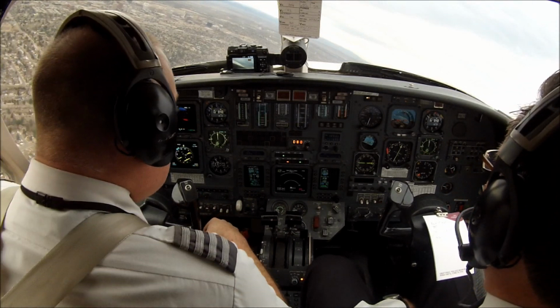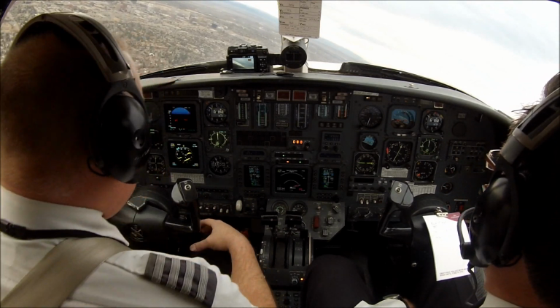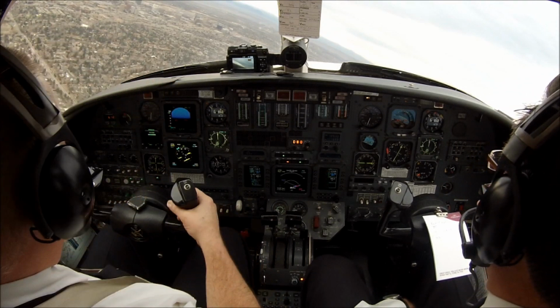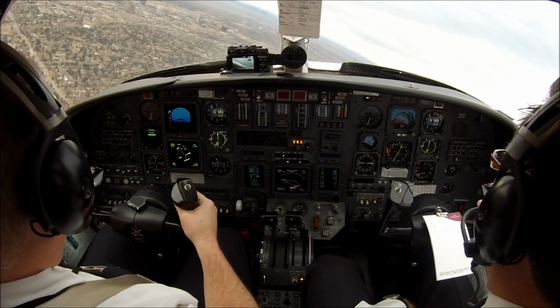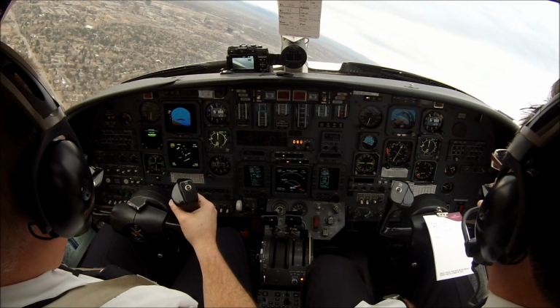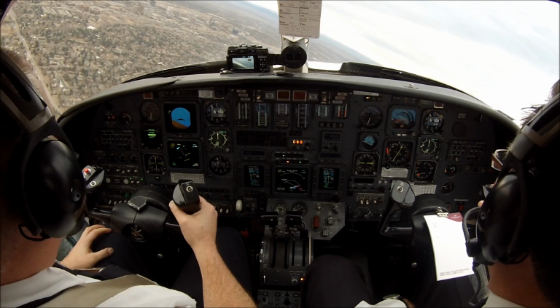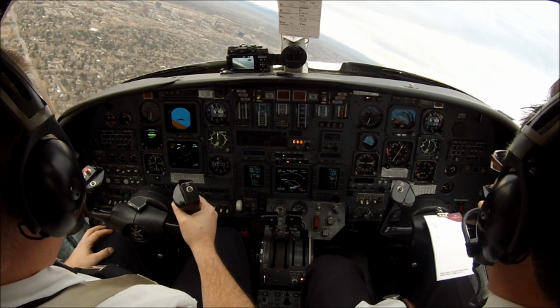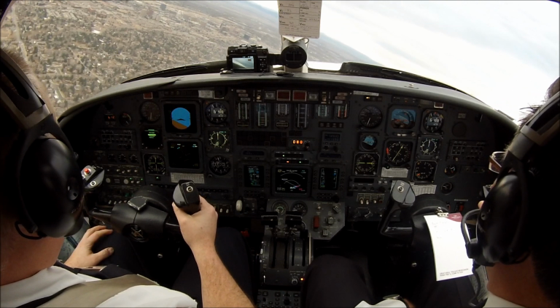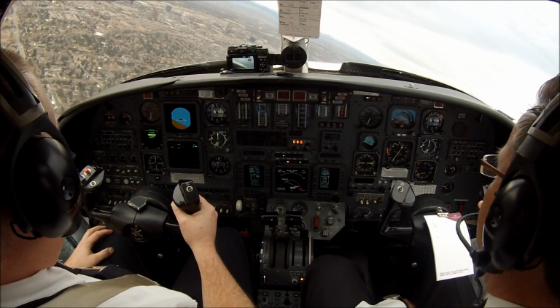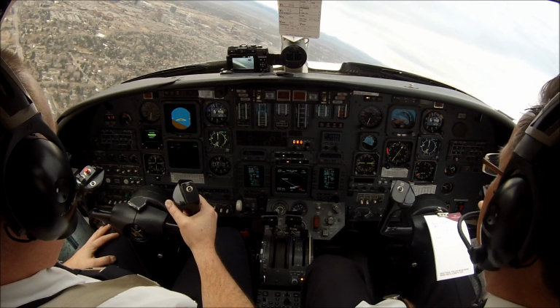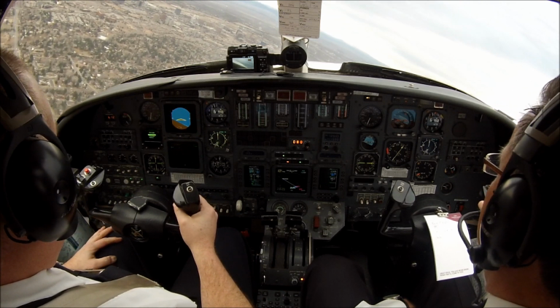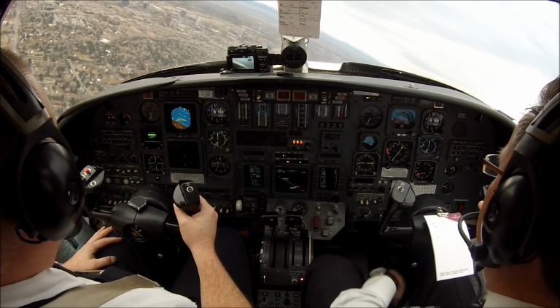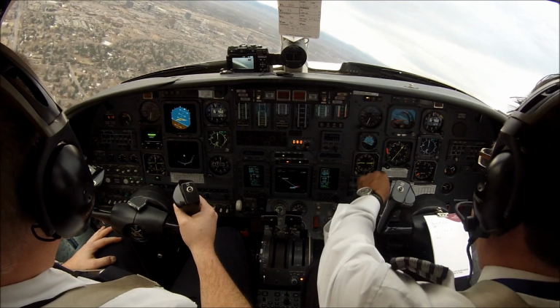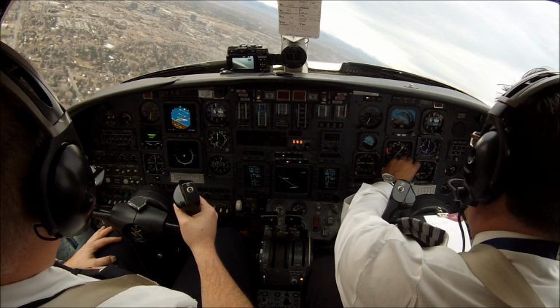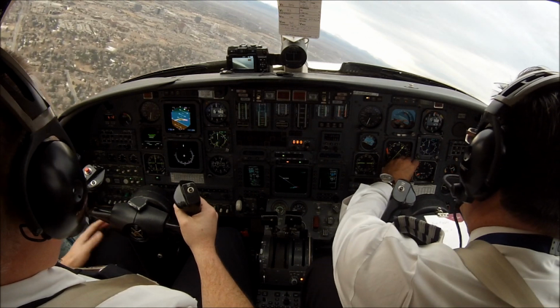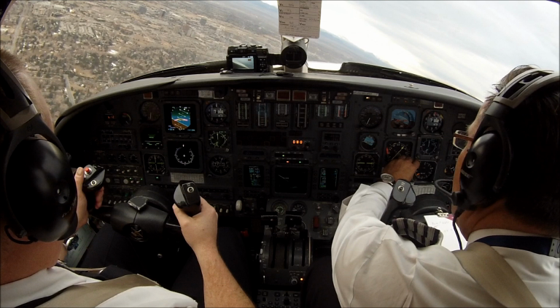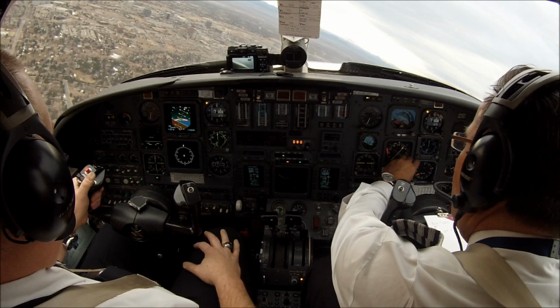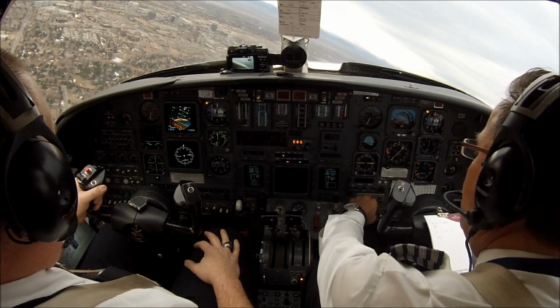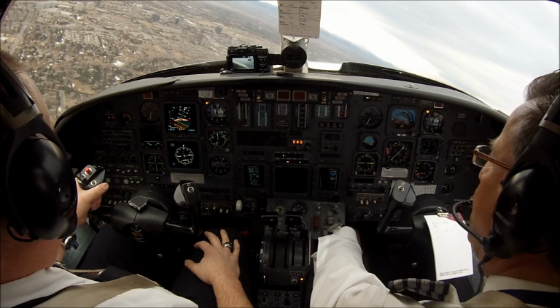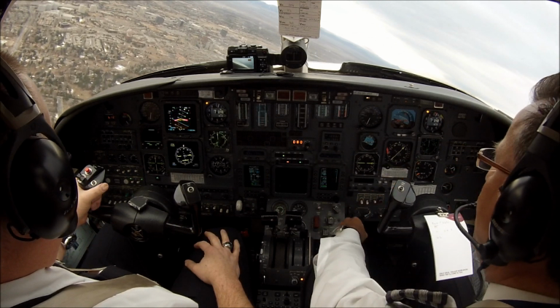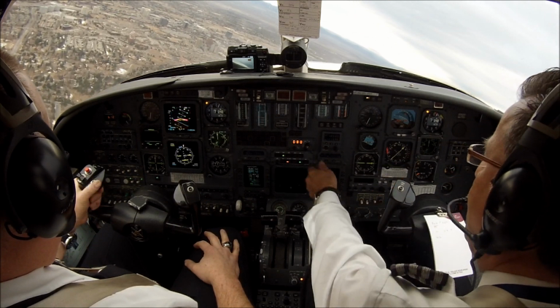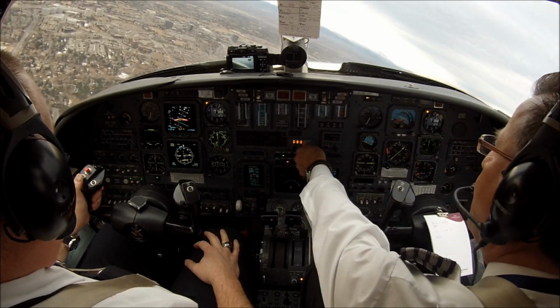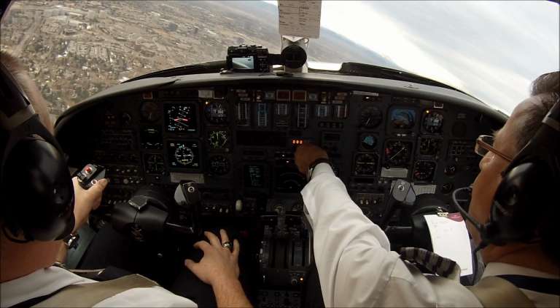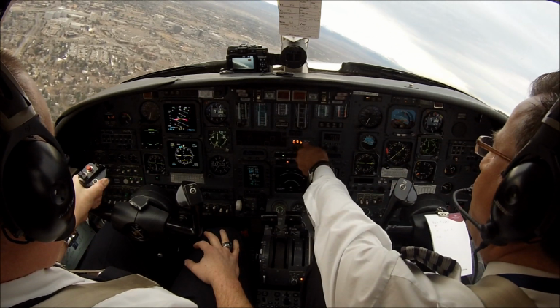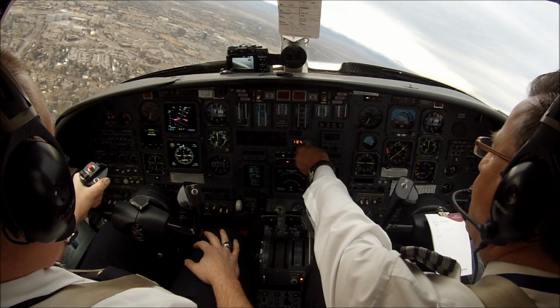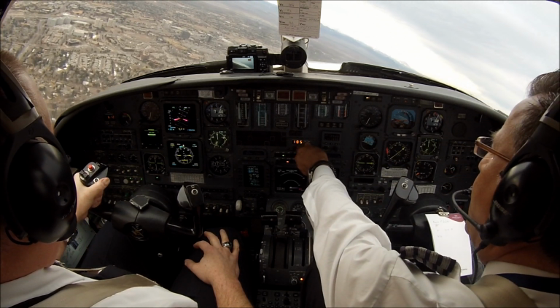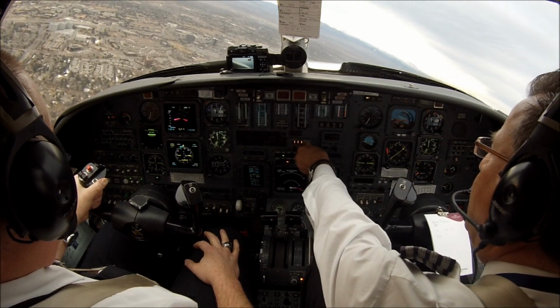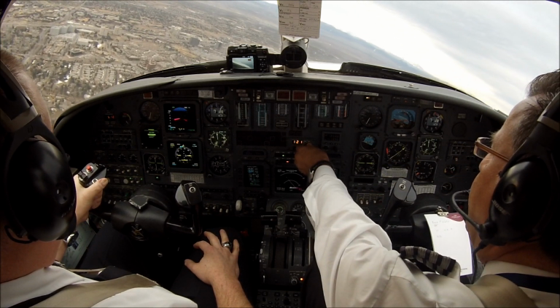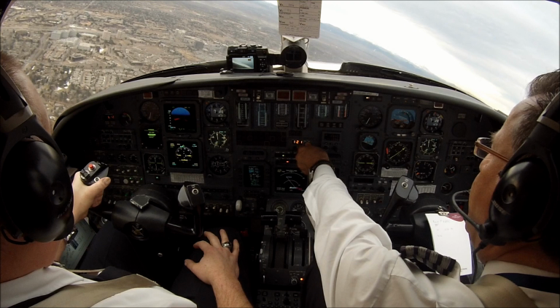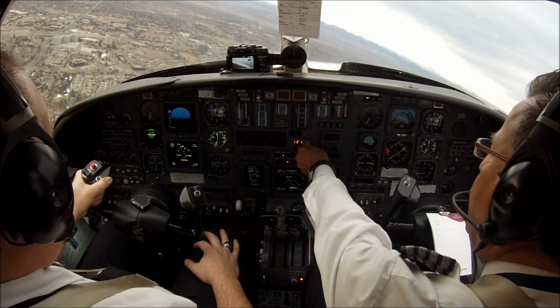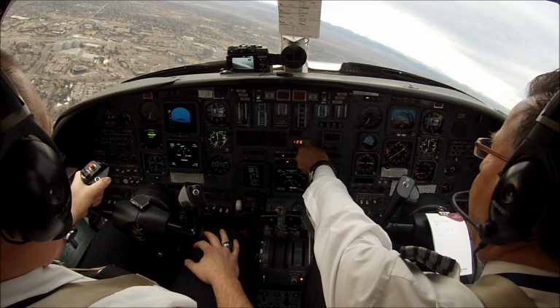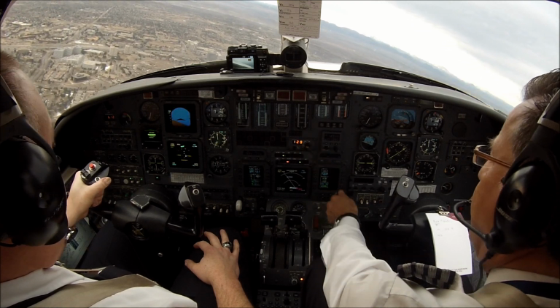Departure, 365 Echo Alpha is 7,000 for 8 on the left turn heading 280. Decision 365 Echo Alpha, Denver Departure, radar contact, climb and maintain 12,000. Climbing to 12,000, present heading, 5 Echo Alpha.